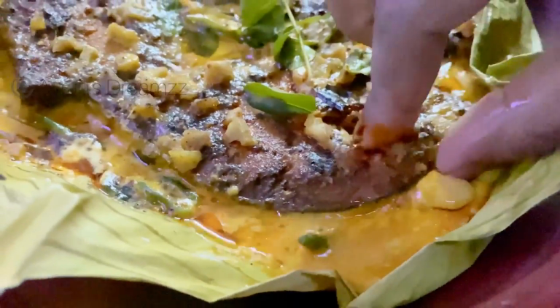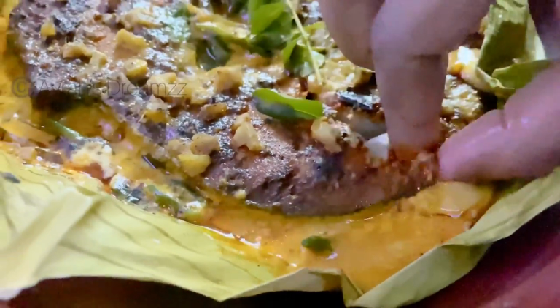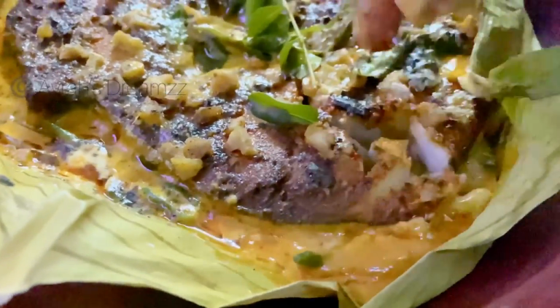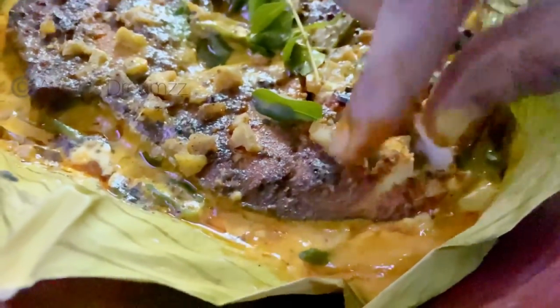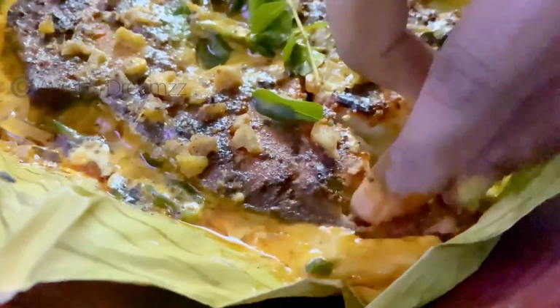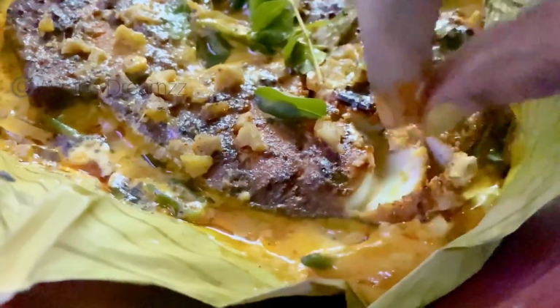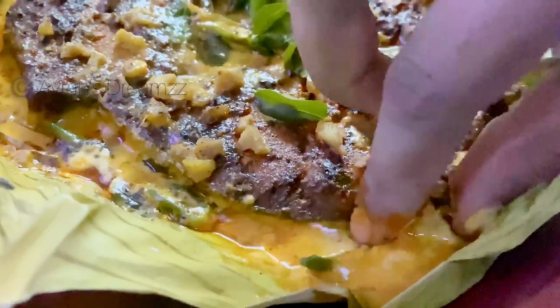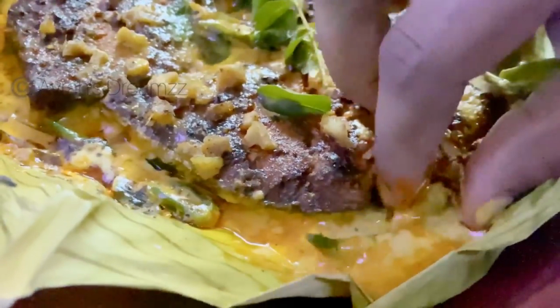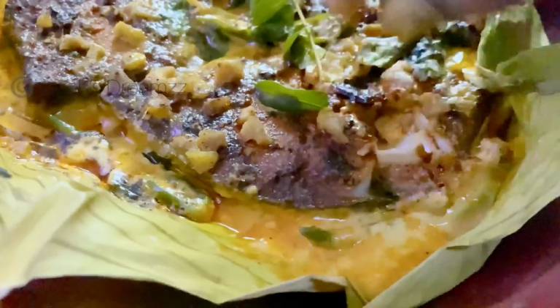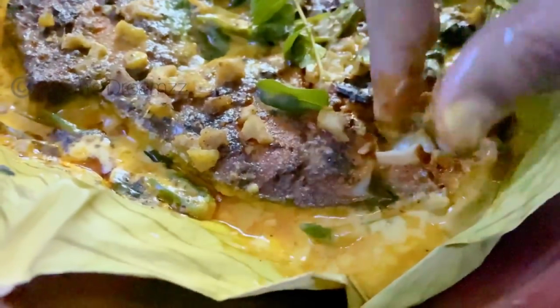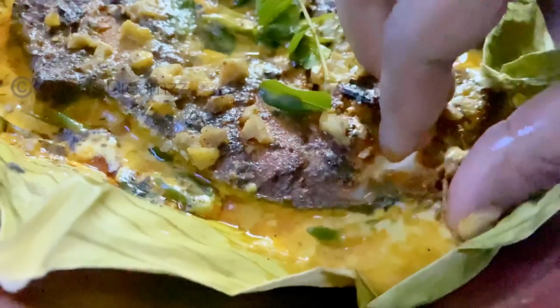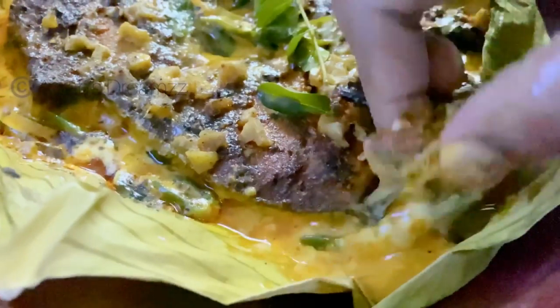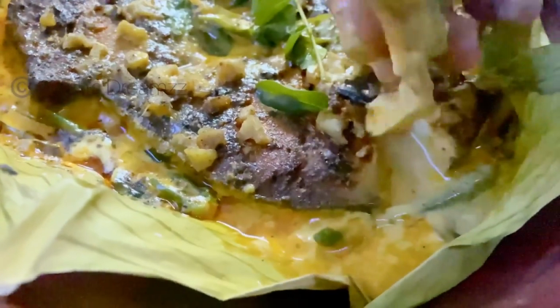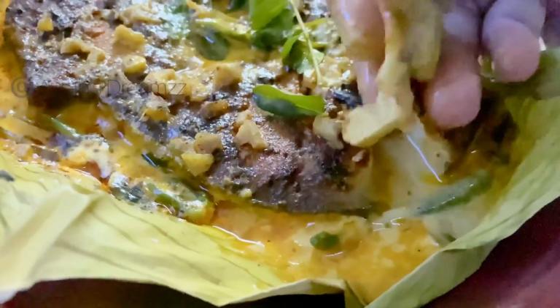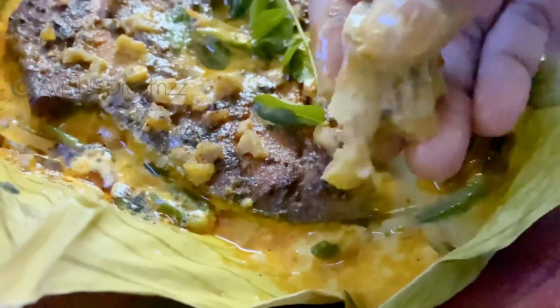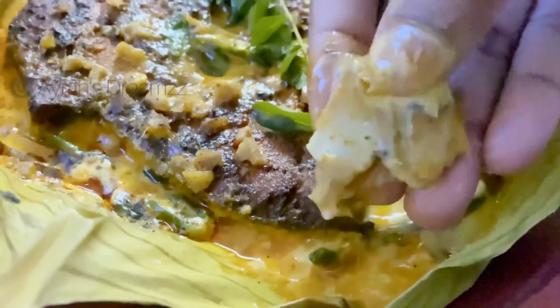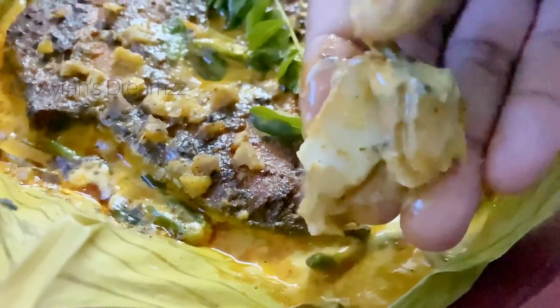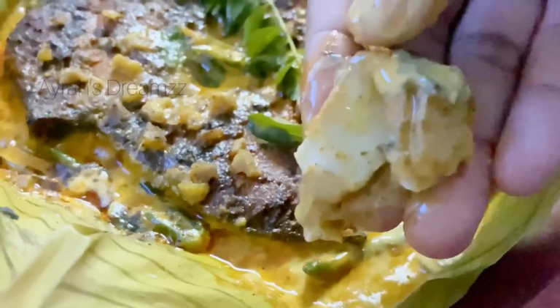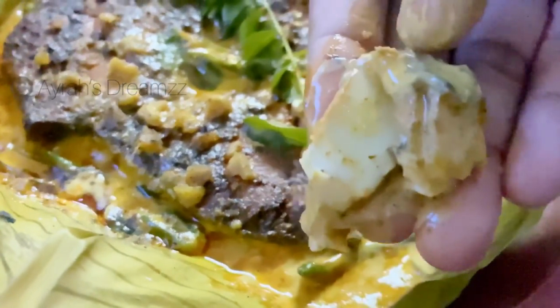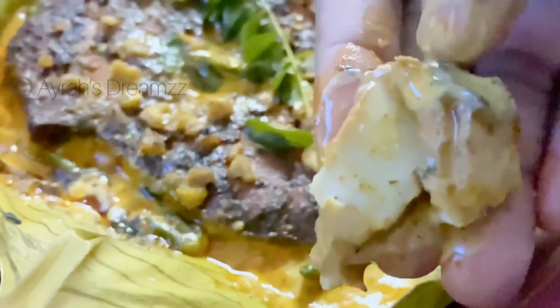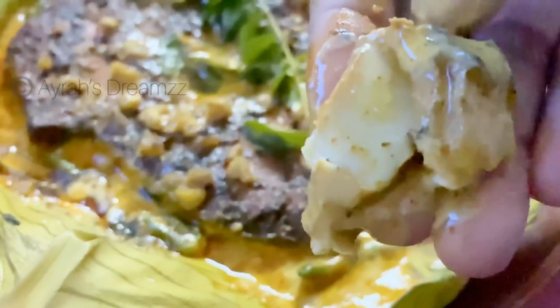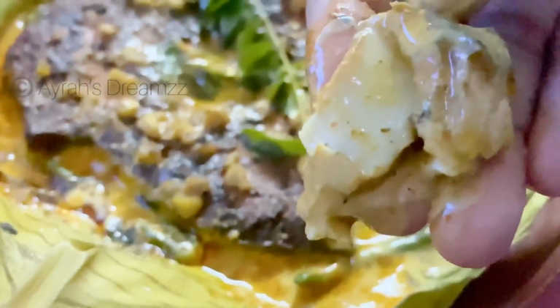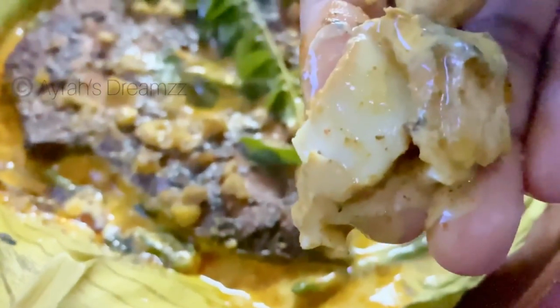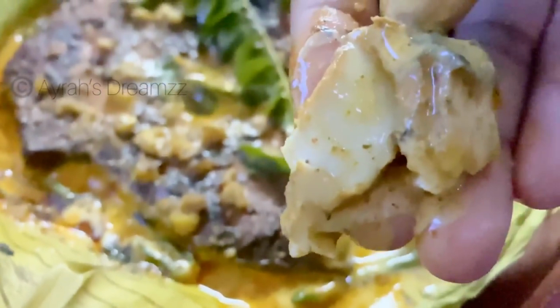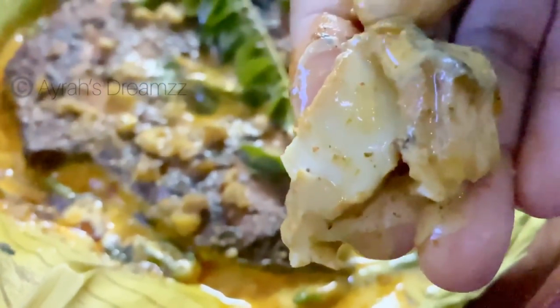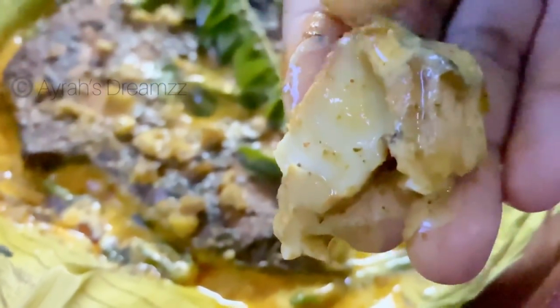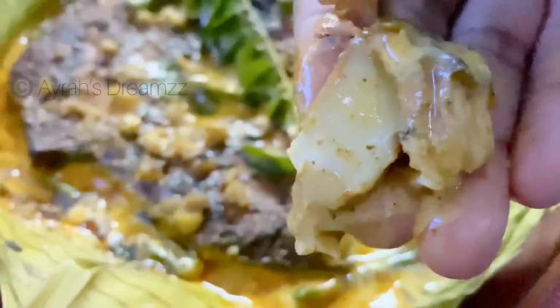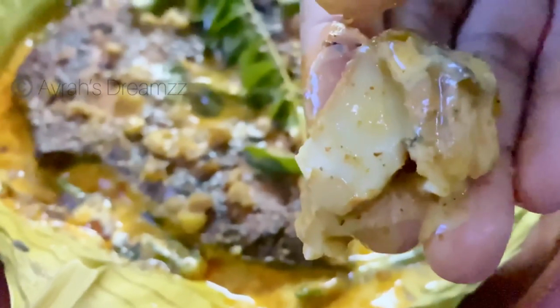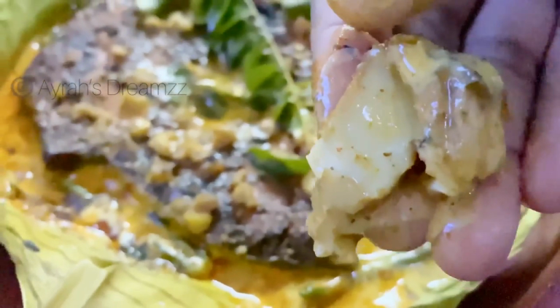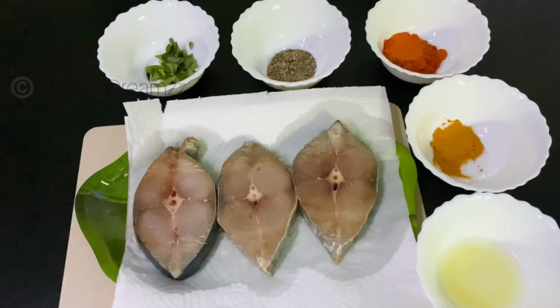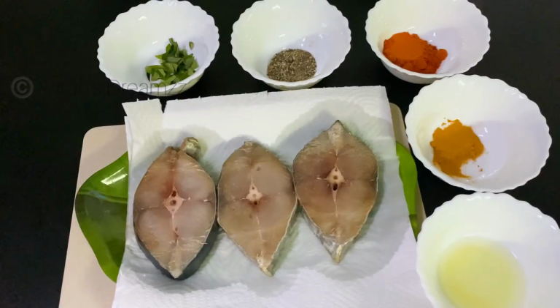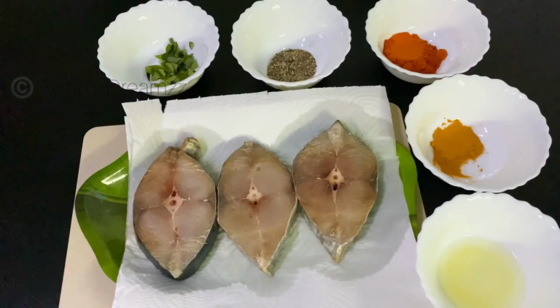You only have this fish. Instagram is trending. Now let's start with Fish Nirvana. I have made 3 names.